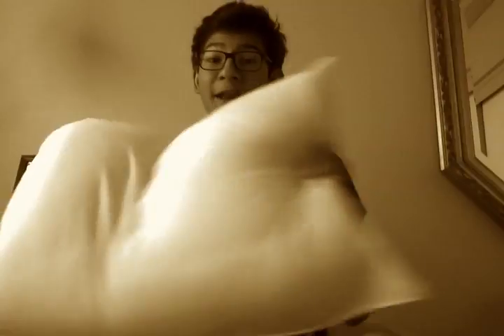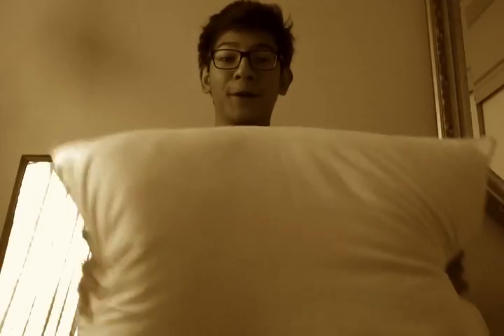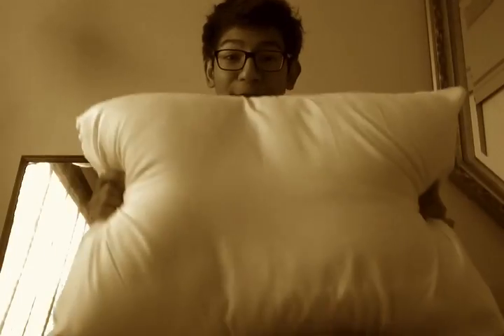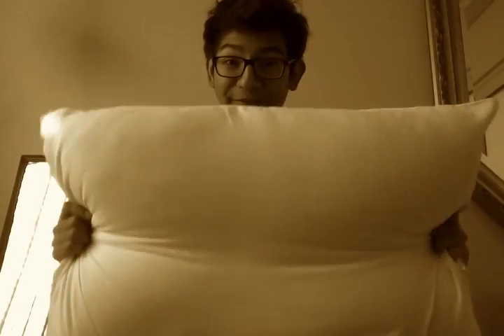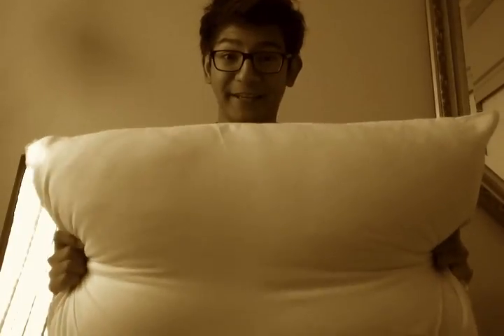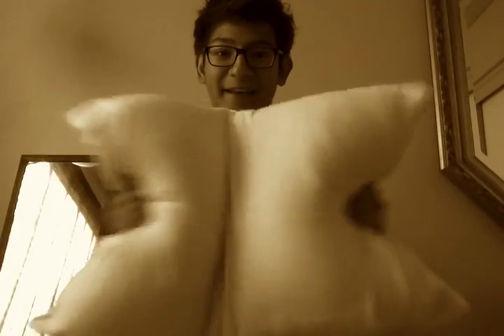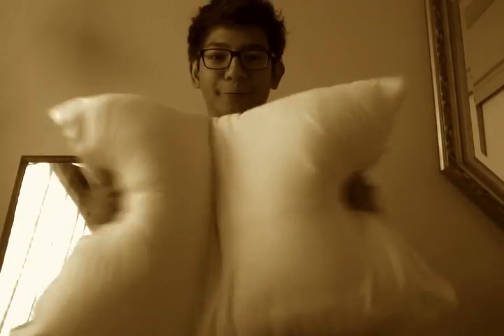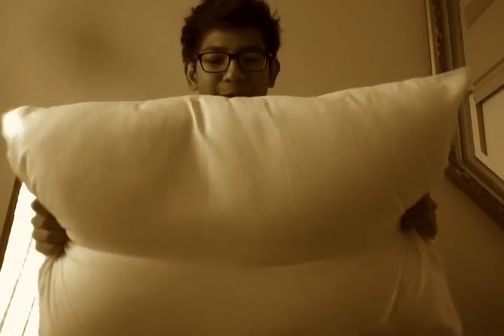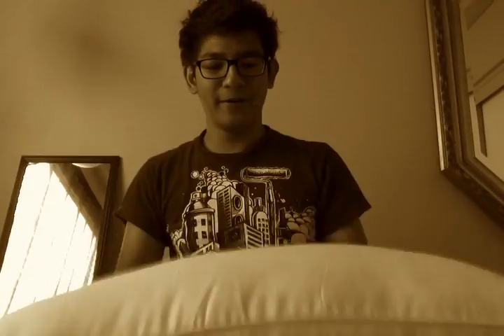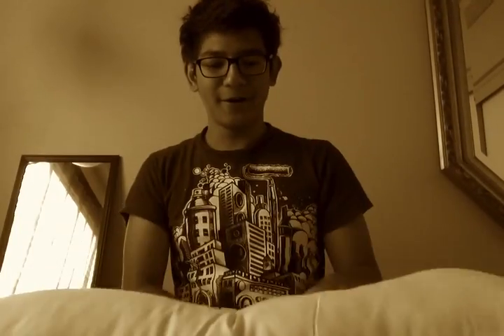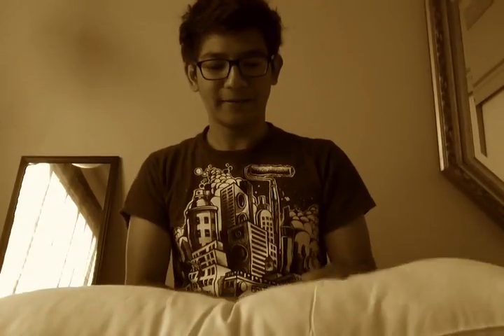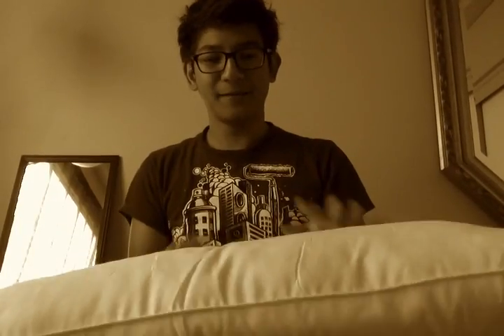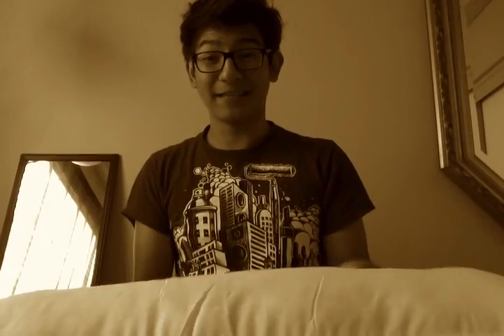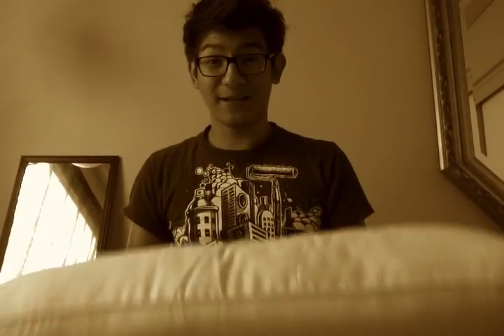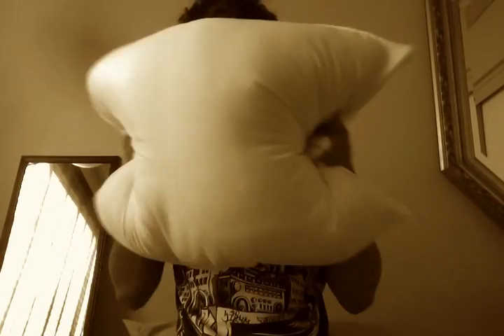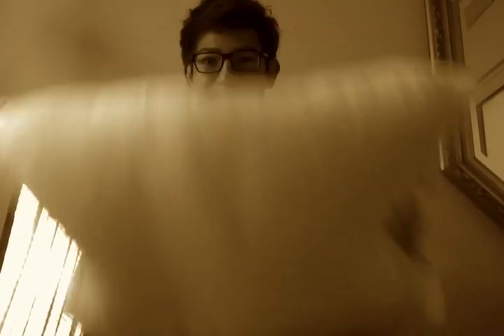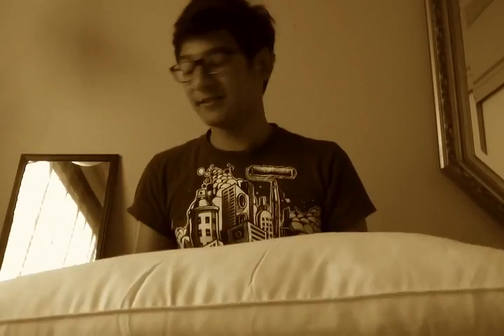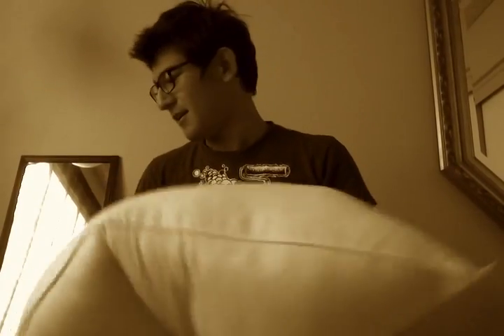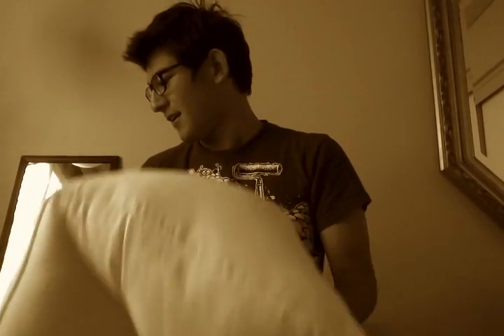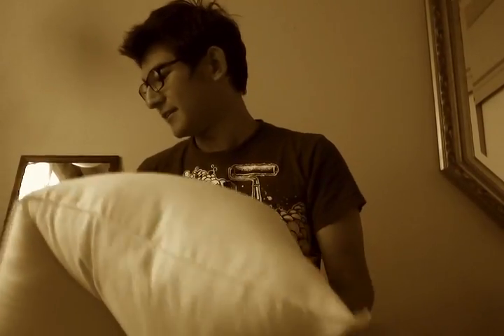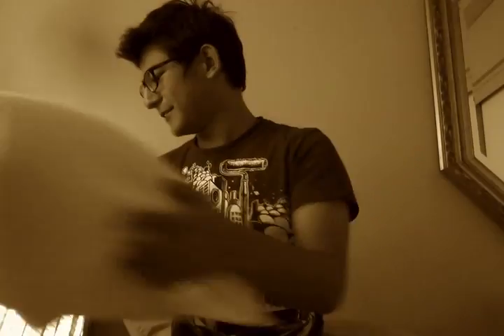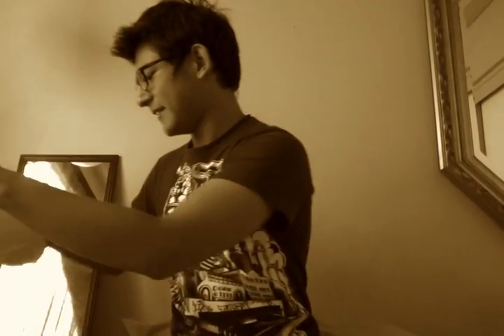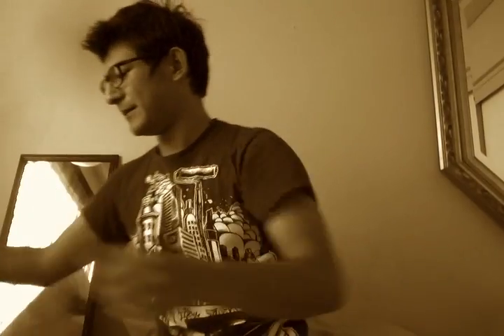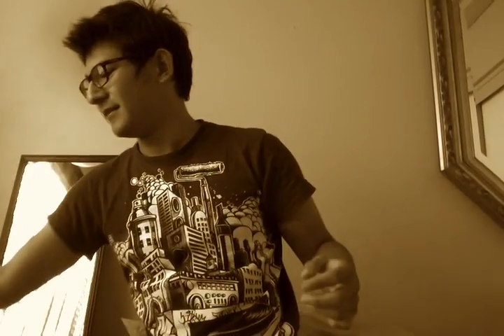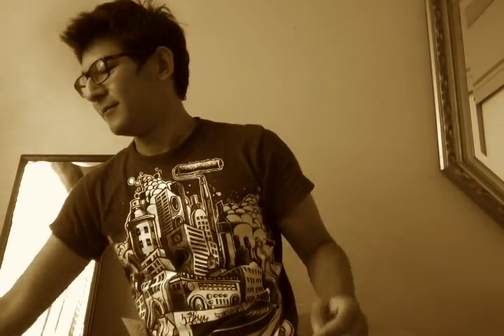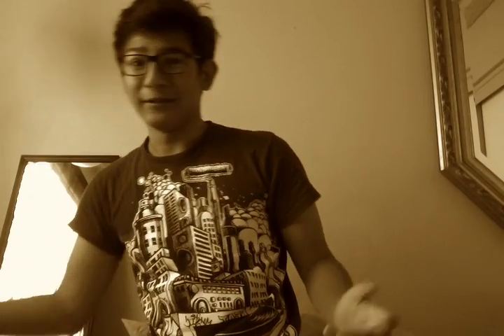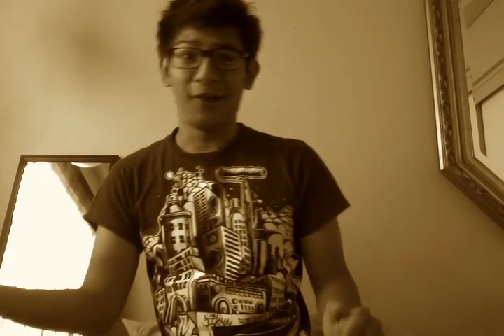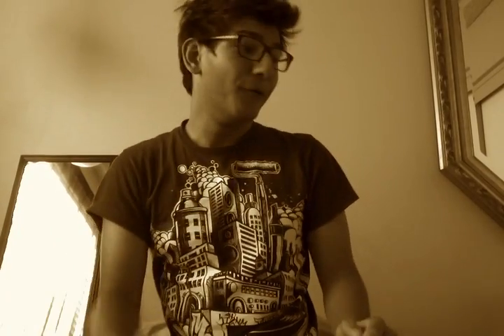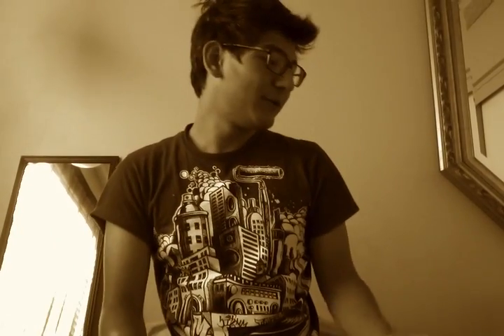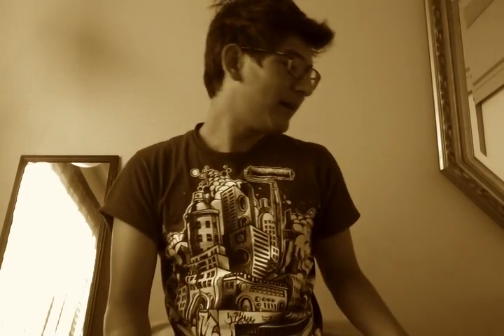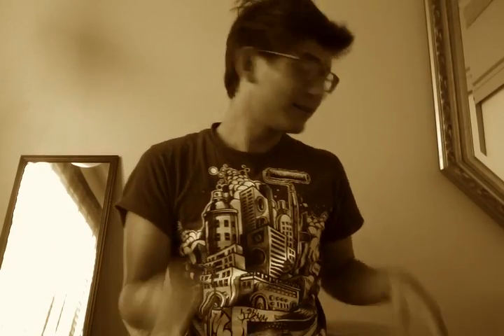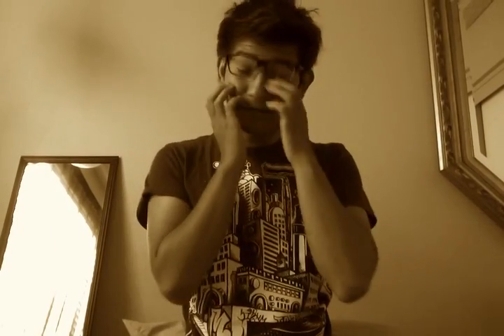Next I got a pillow for only $3.50, and it's a plush pillow. But I don't know if I like it yet because I feel like I'm going to sink into it, so I'm going to return it to get another one which is only about $1 more. I think it's worth it.